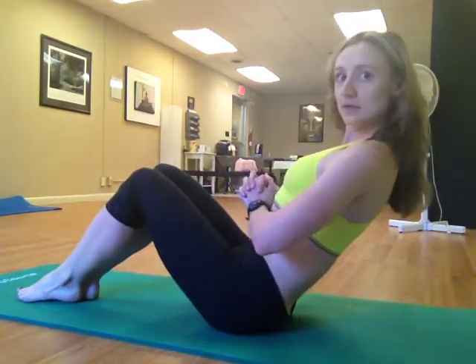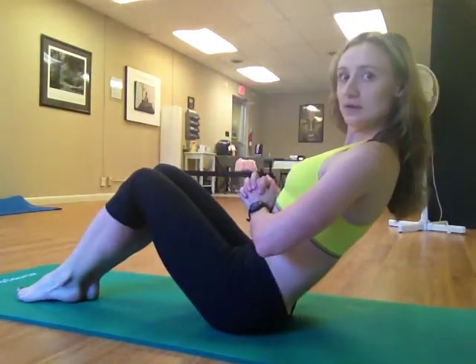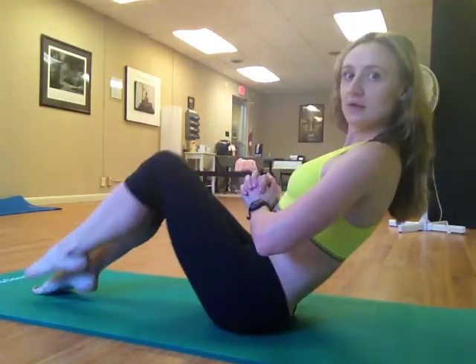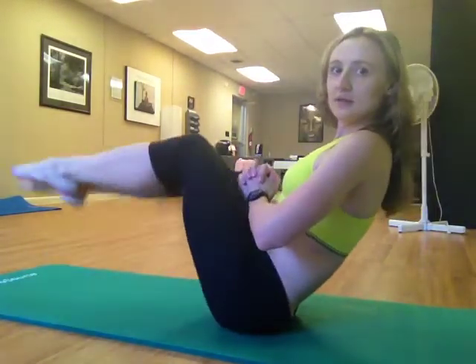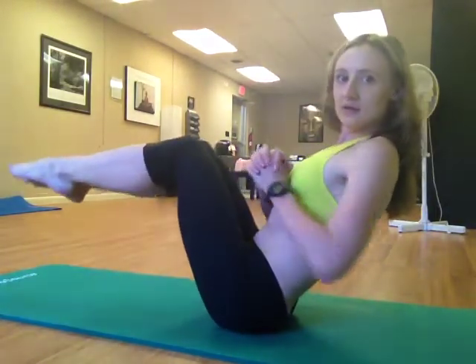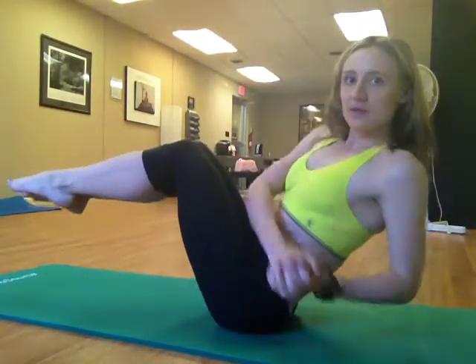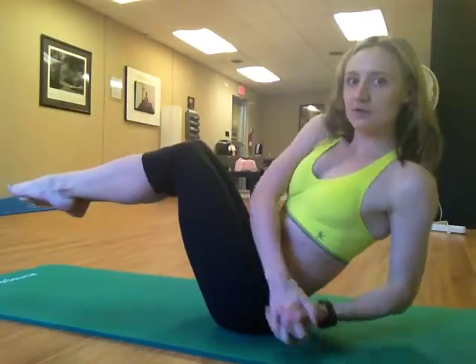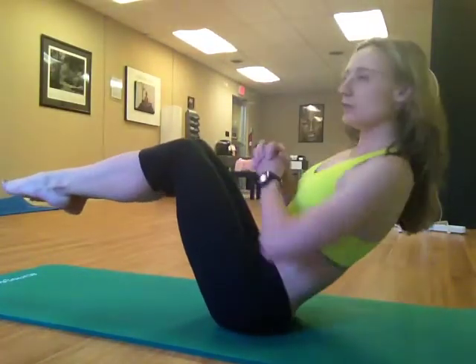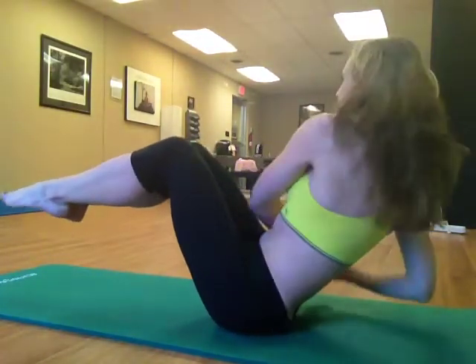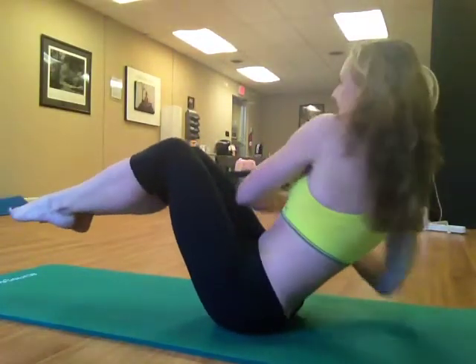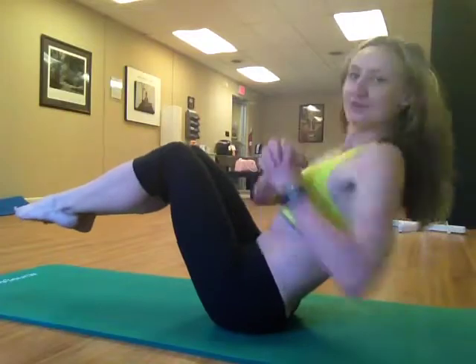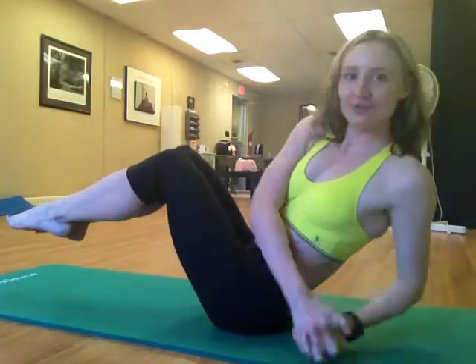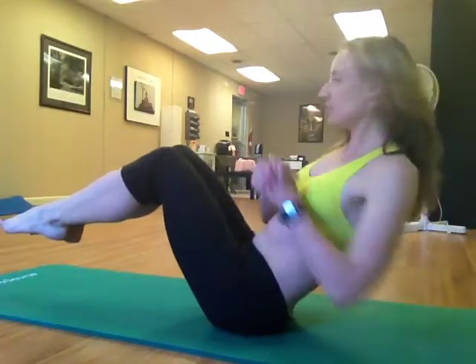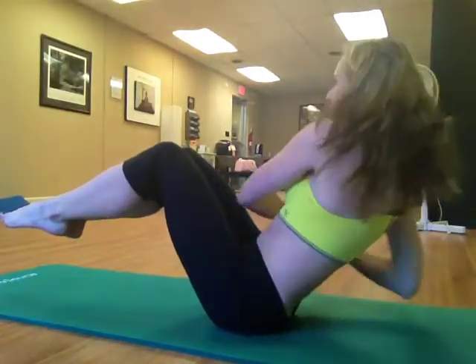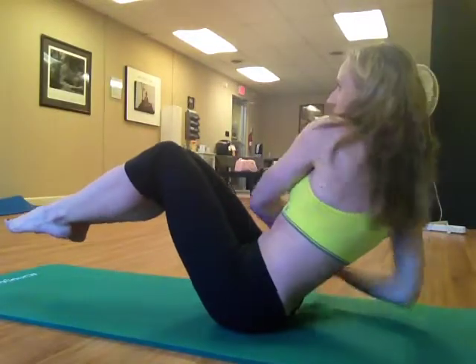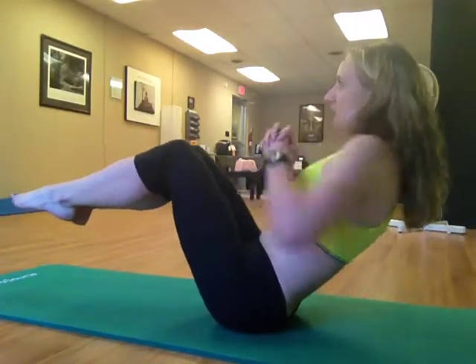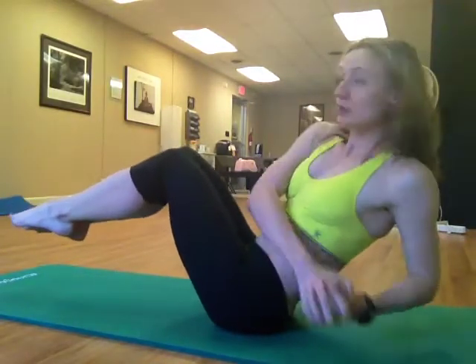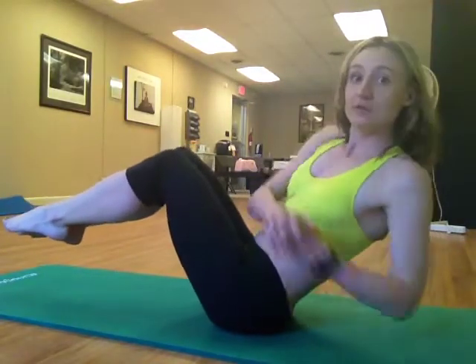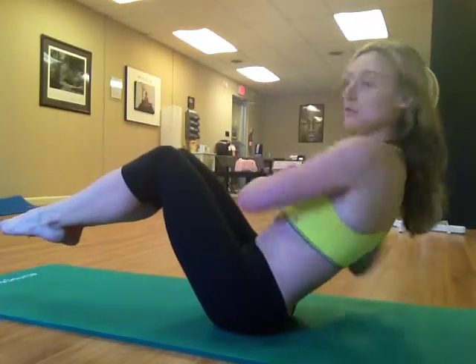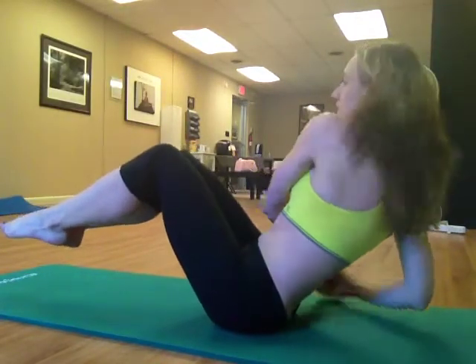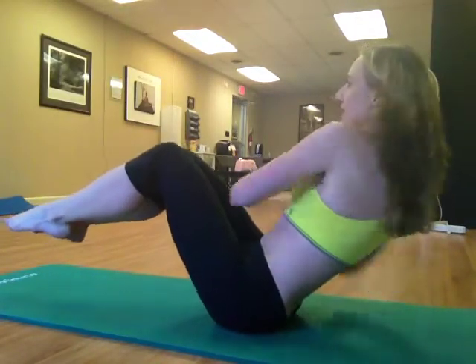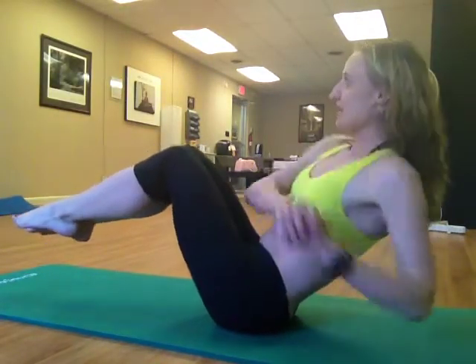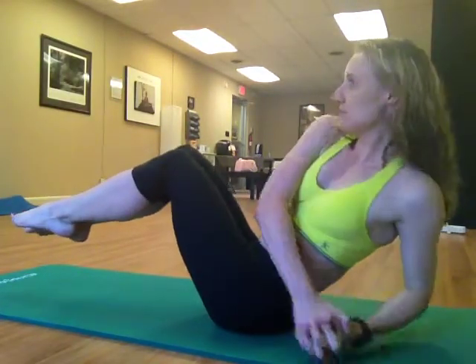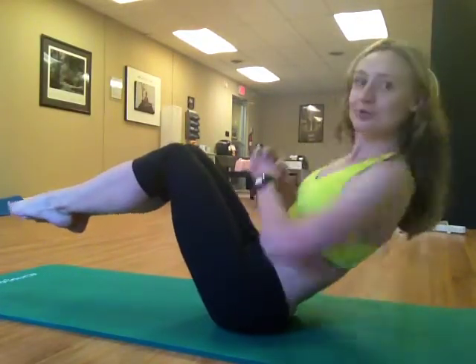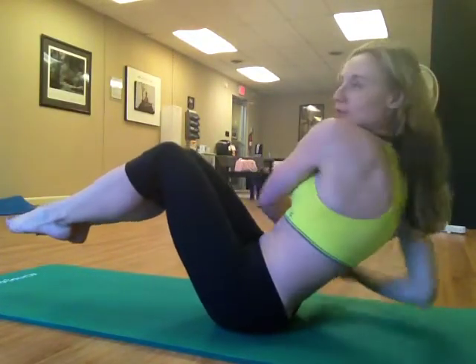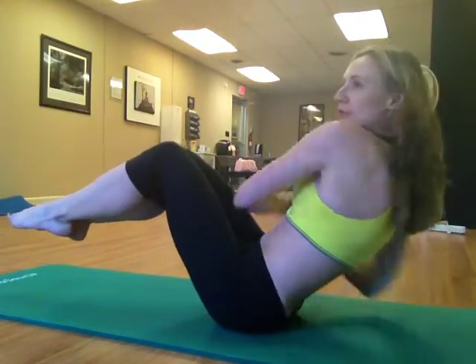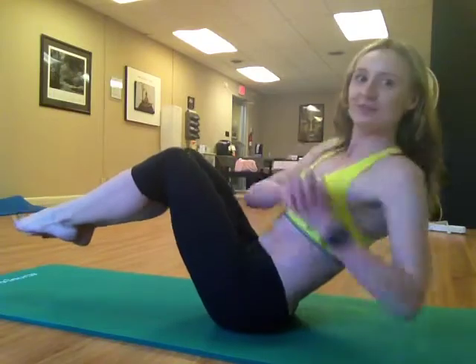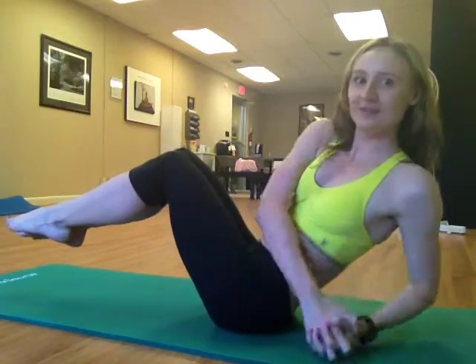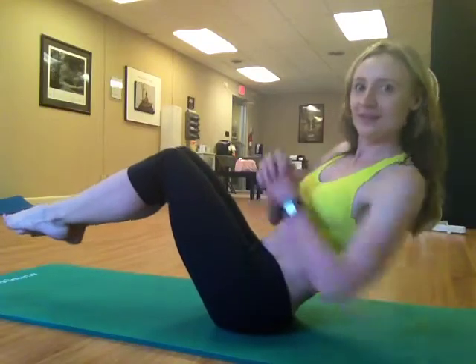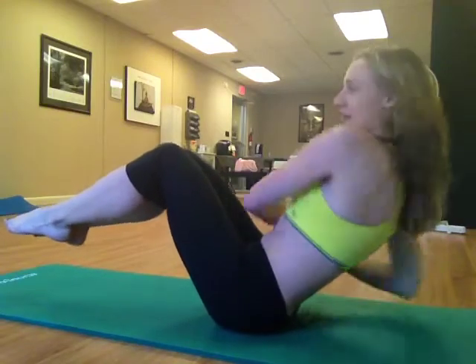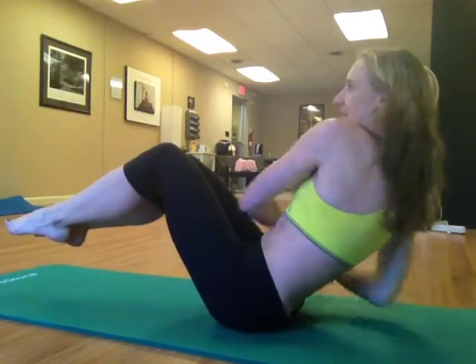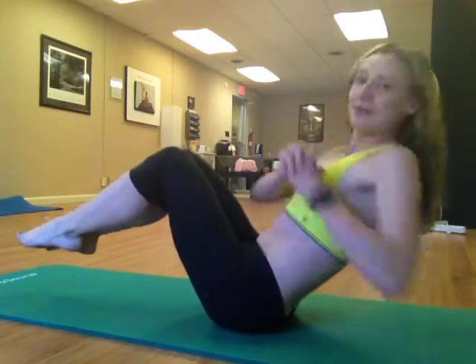You're going to lean back, legs are up, and we're going for 16 singles. Really try to touch the floor — if you can't do it, it's absolutely fine. Make sure you're looking forward at all times. And double up.